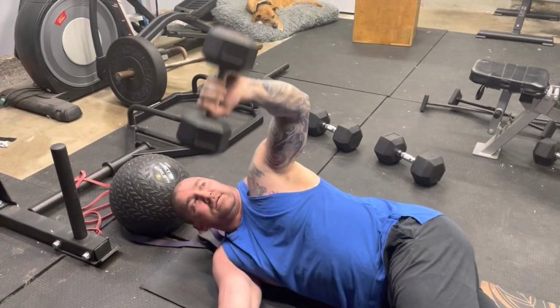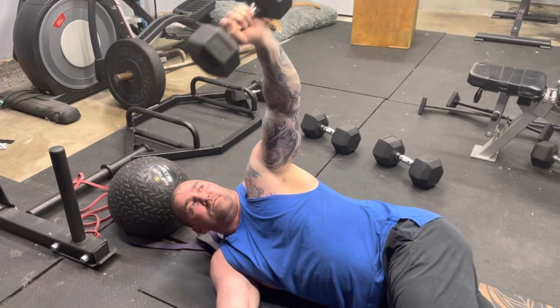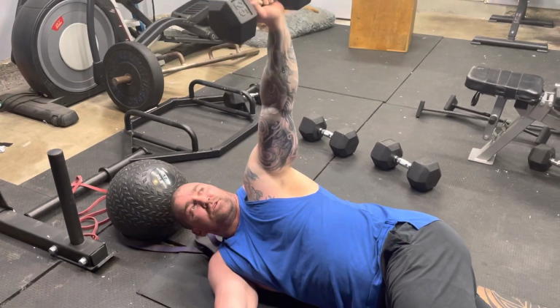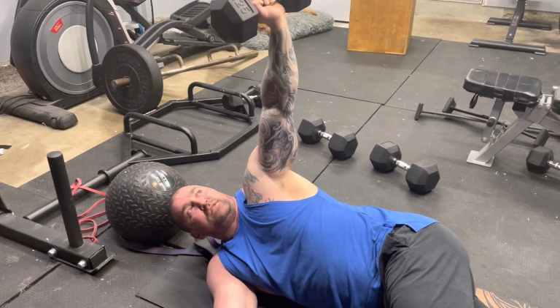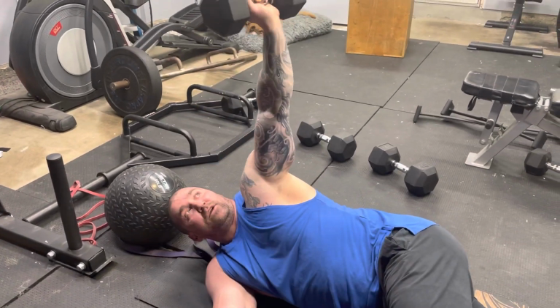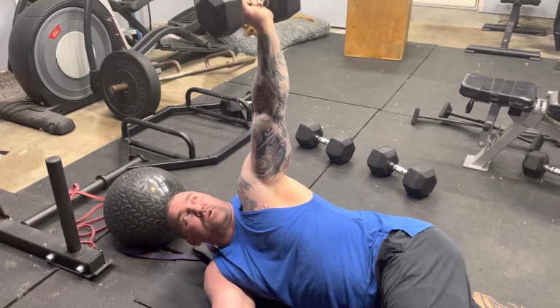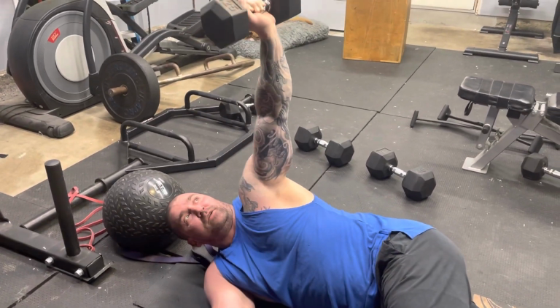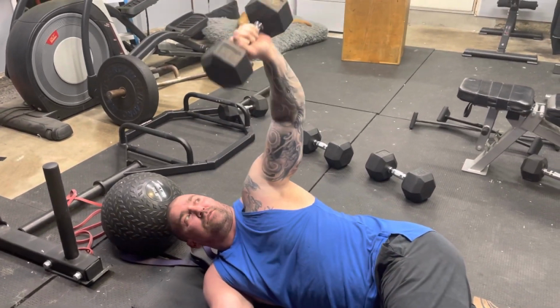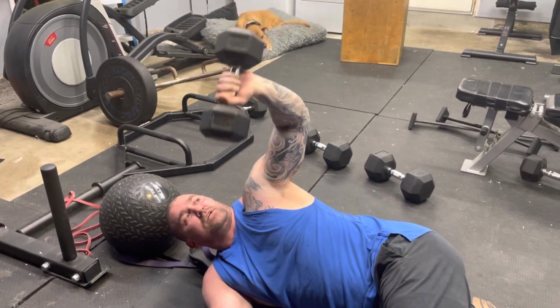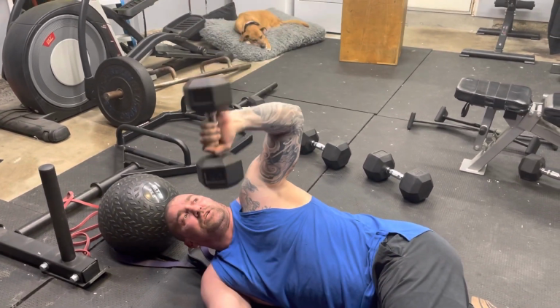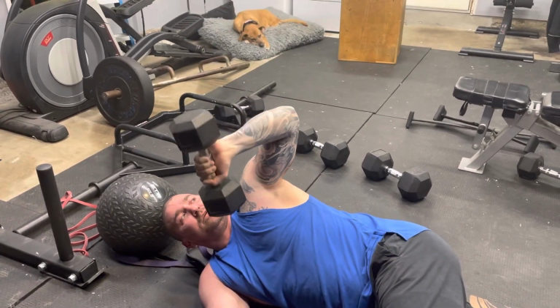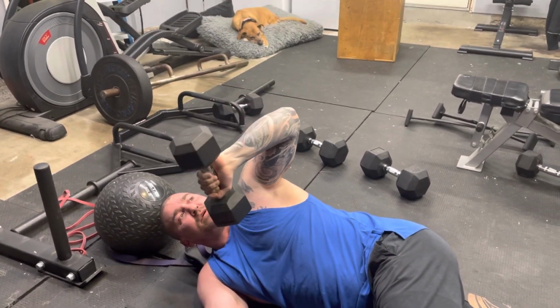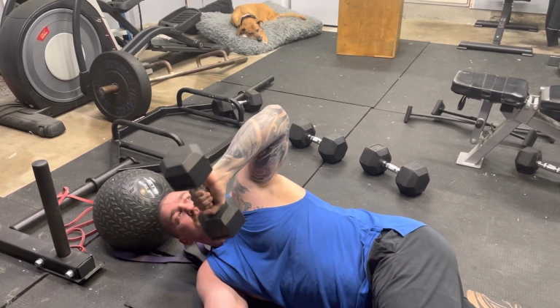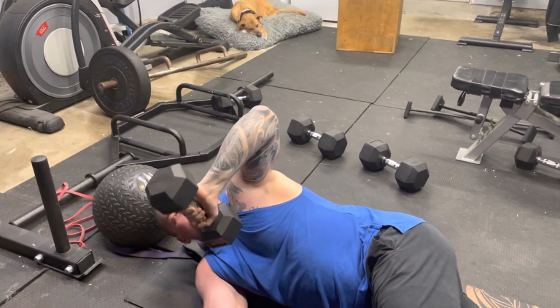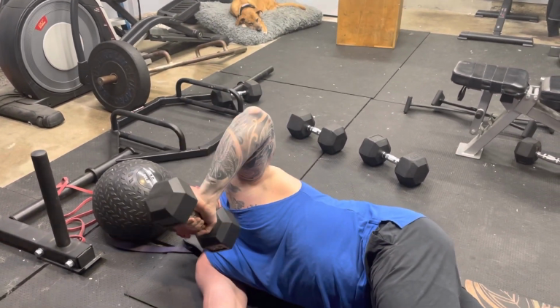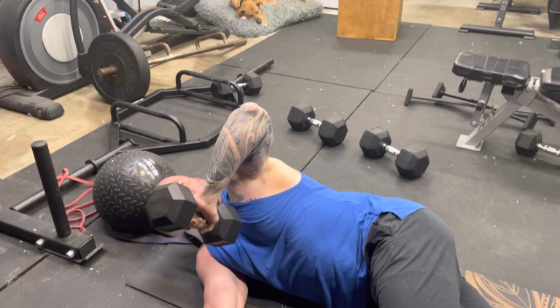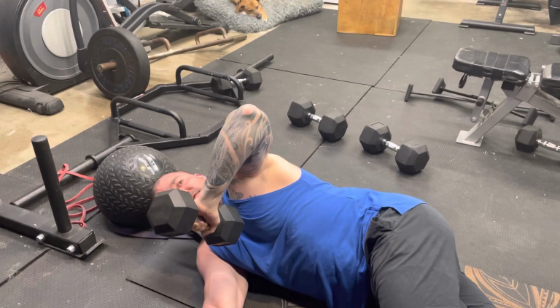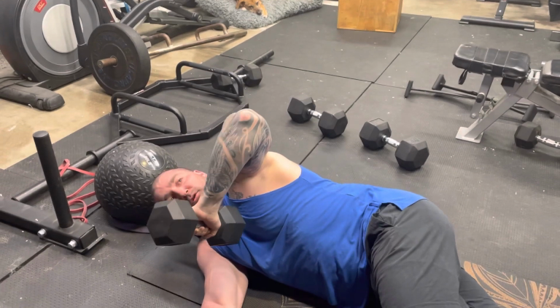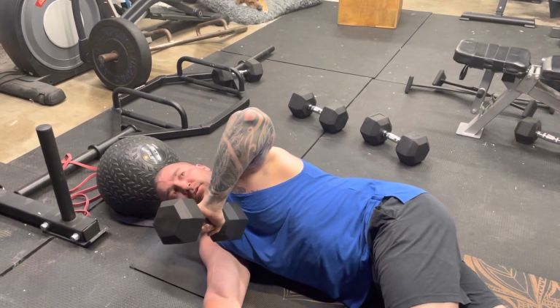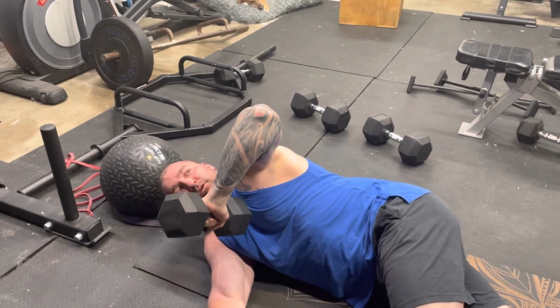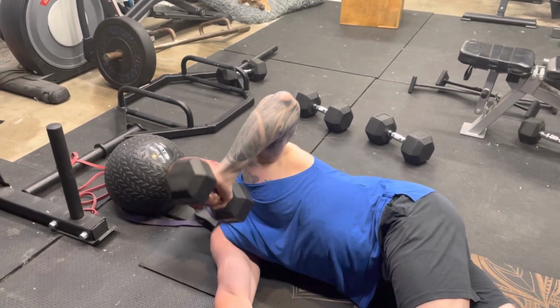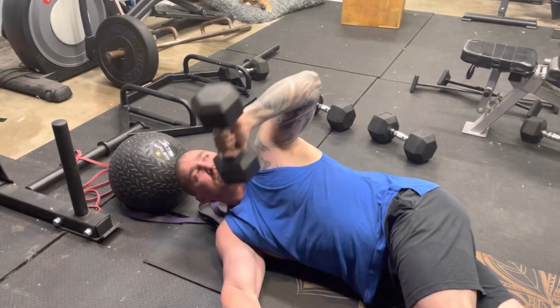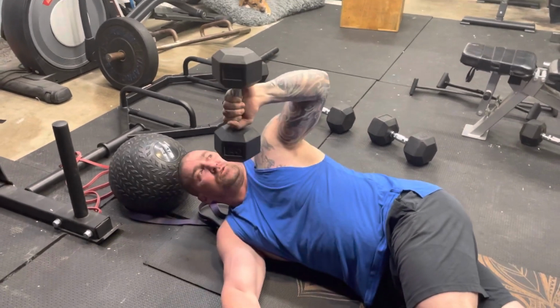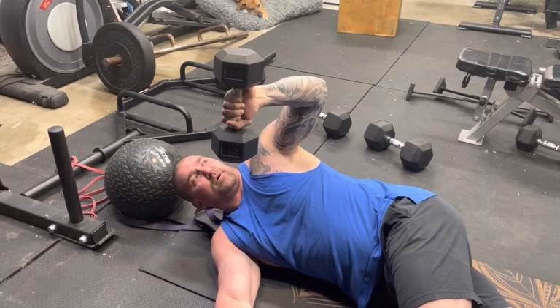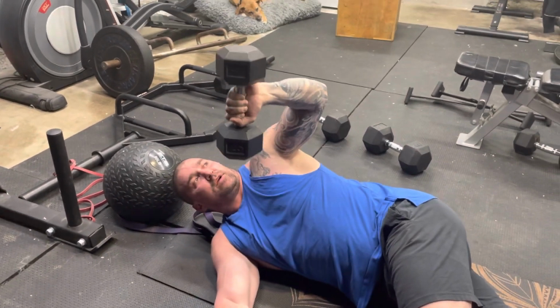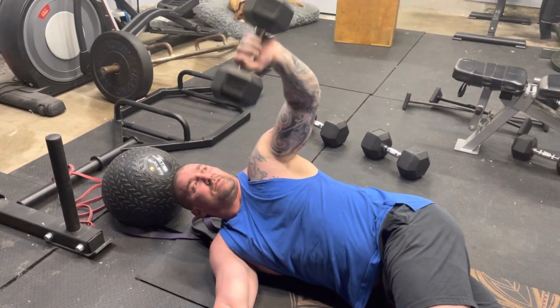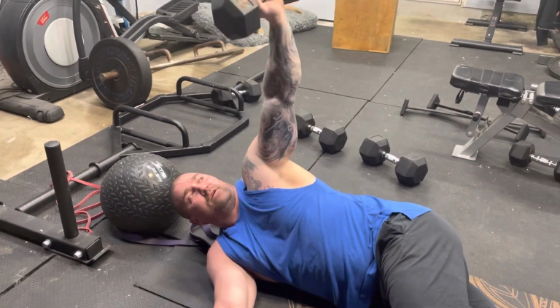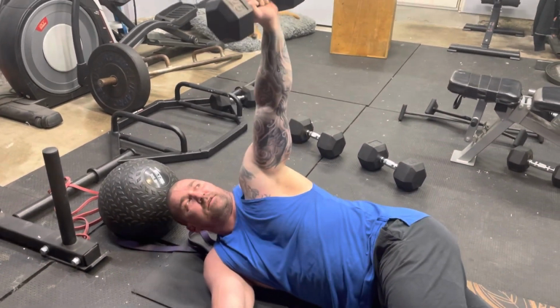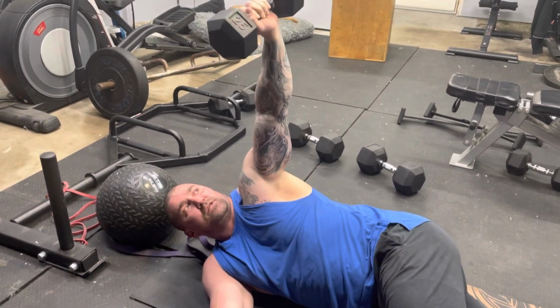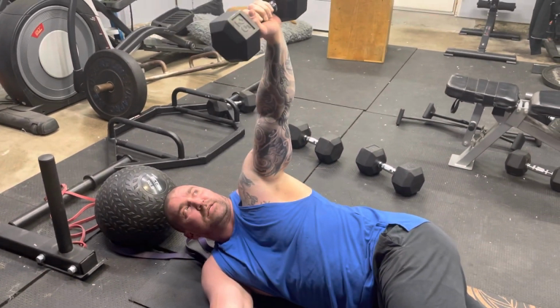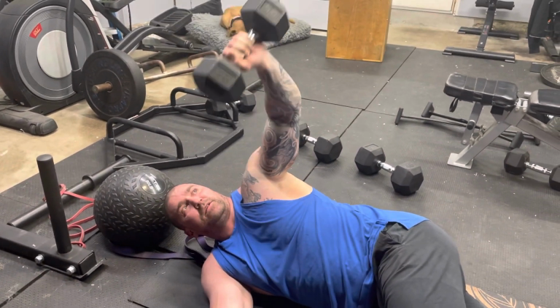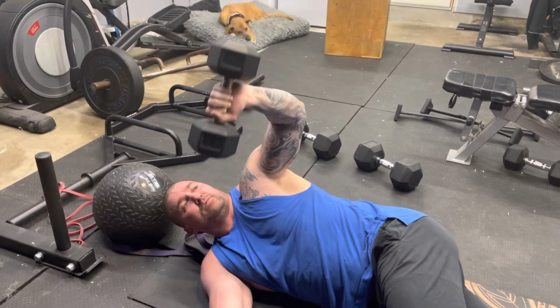If you start to fatigue or you want to go a little heavier, you can cheat a little bit by bringing the upper arm forward to get to about right here, and then finish by extending the elbow.